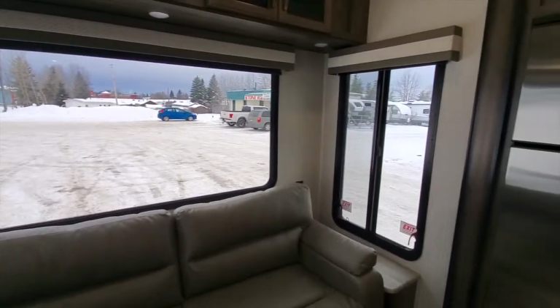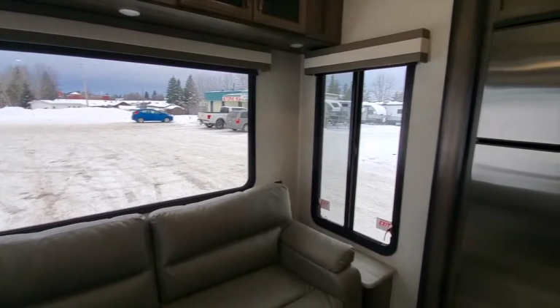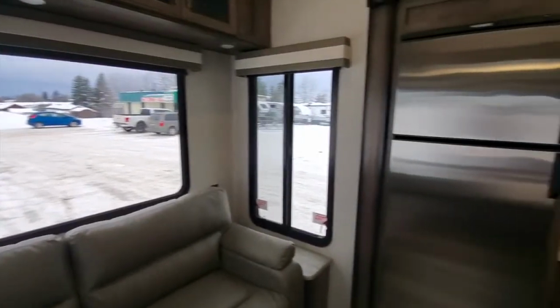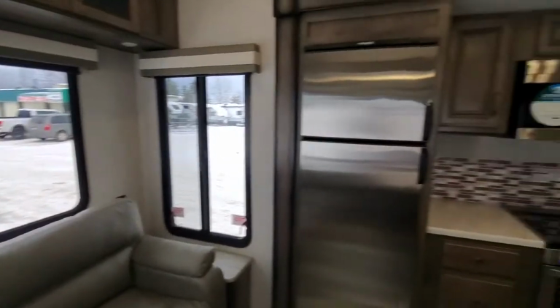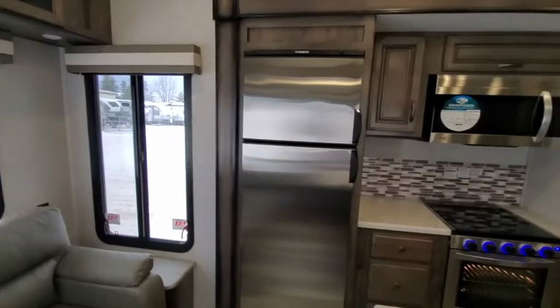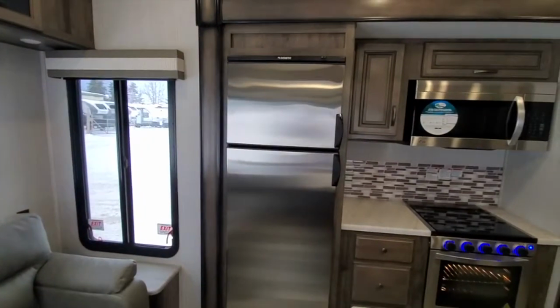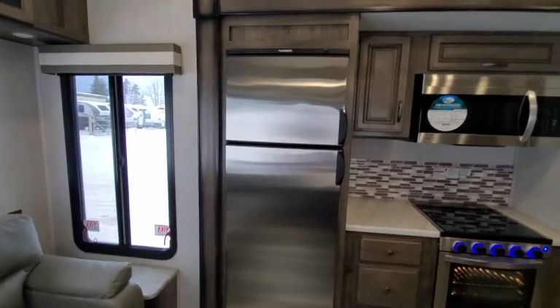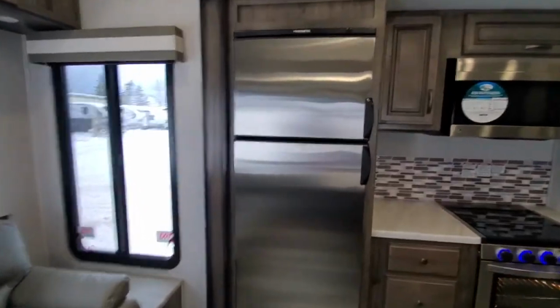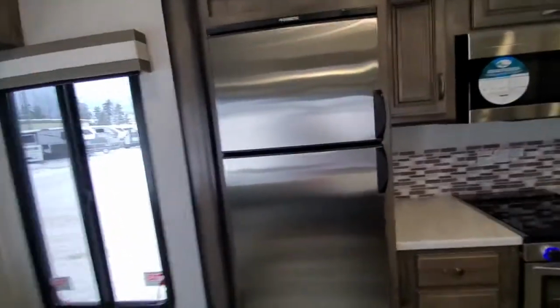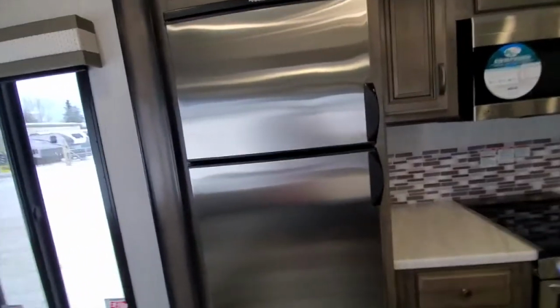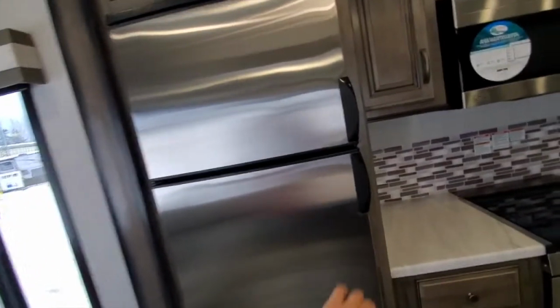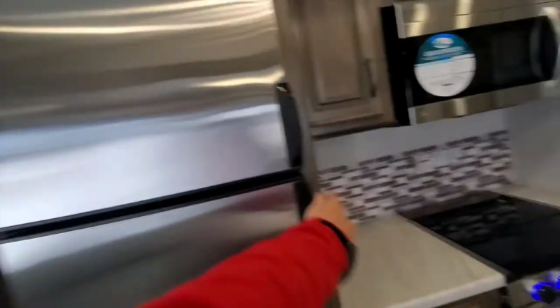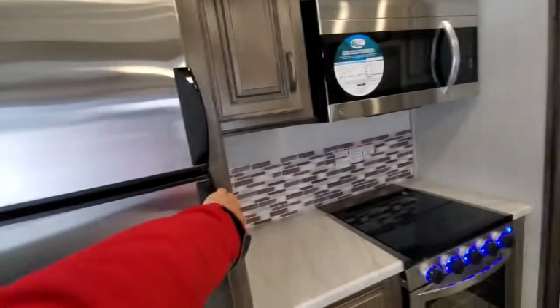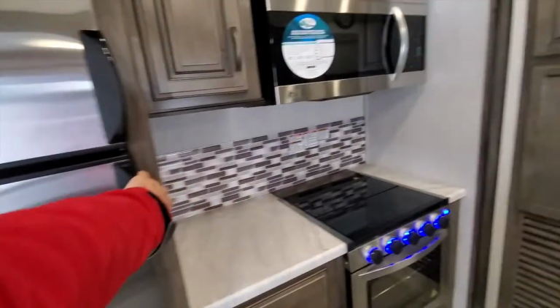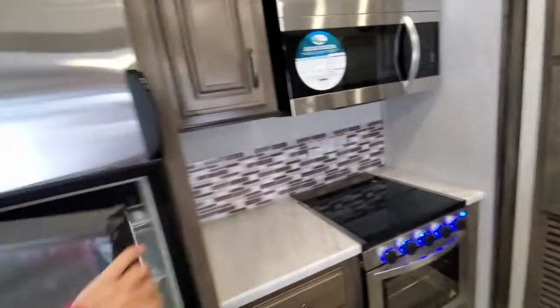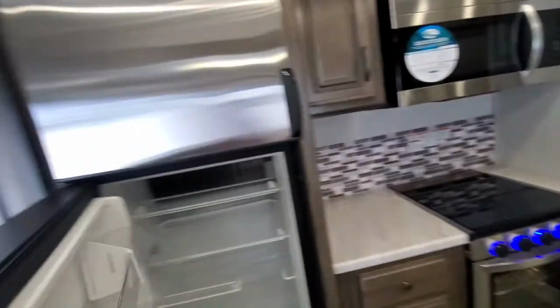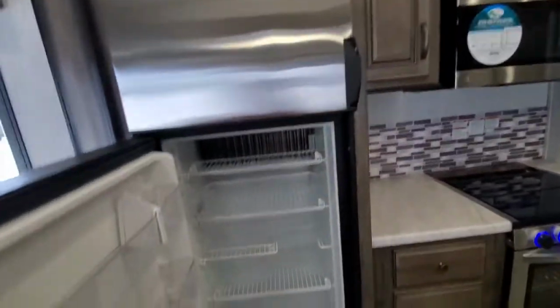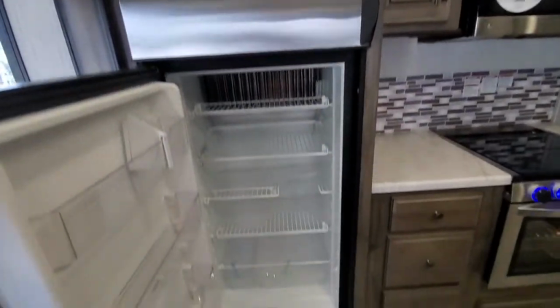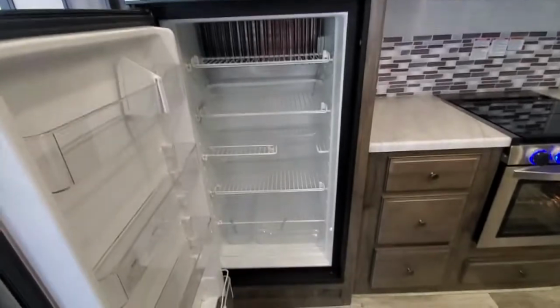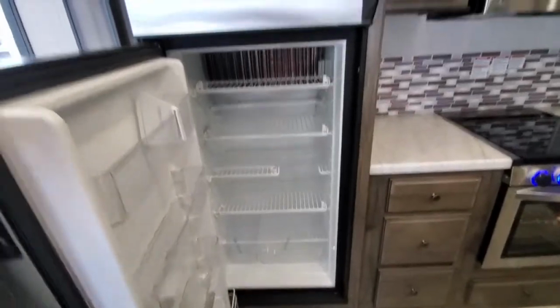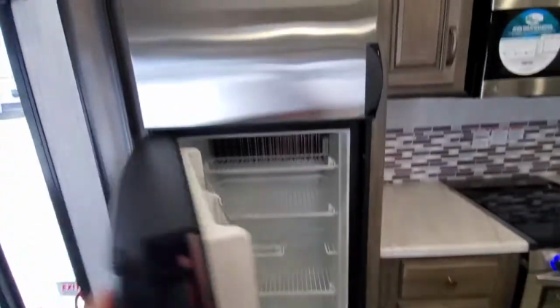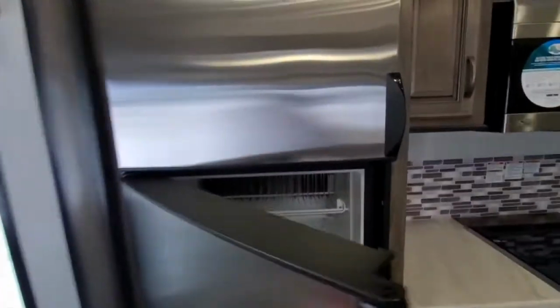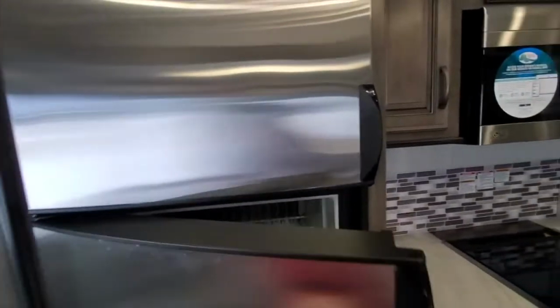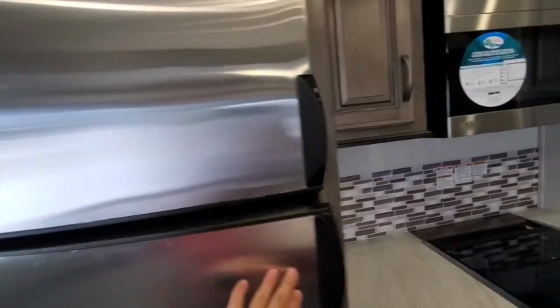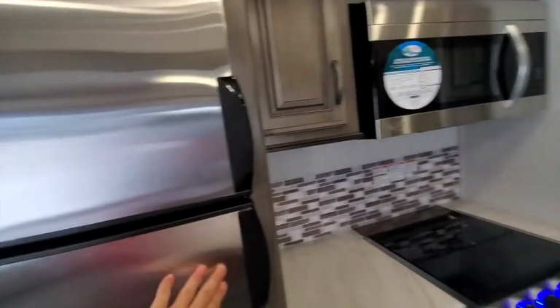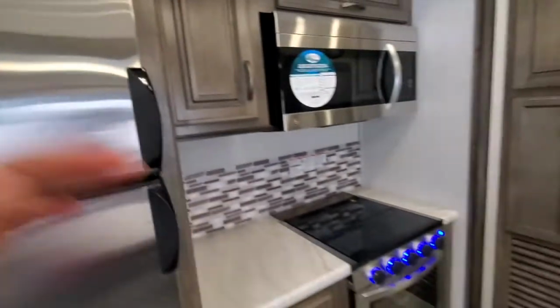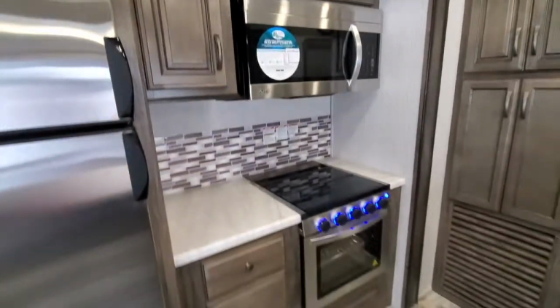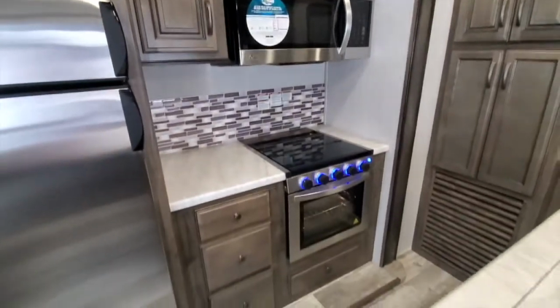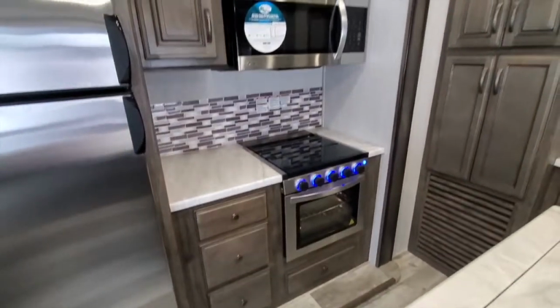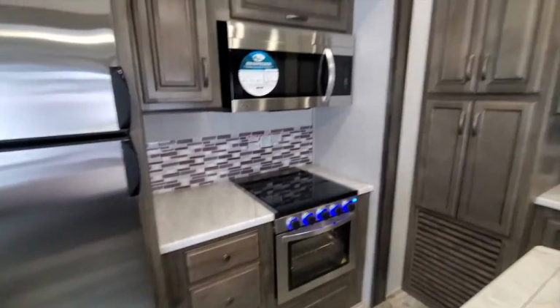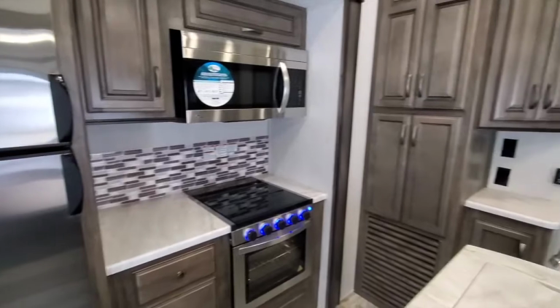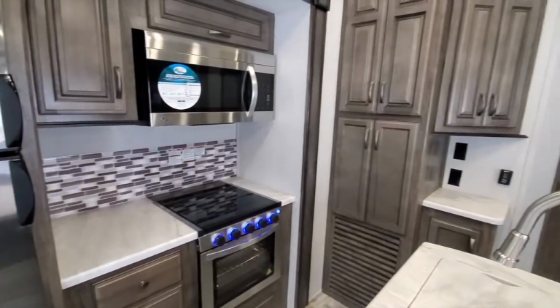With this one you've got the big fridge. You've got your kitchen, pantry, cupboards, and storage.